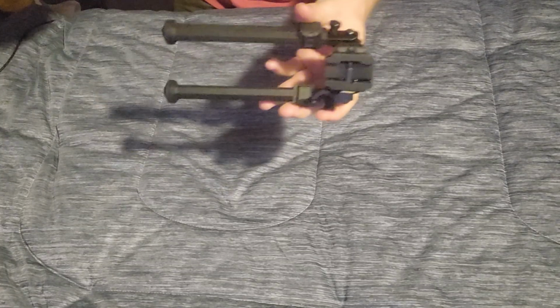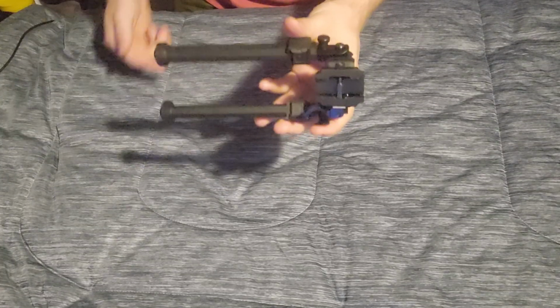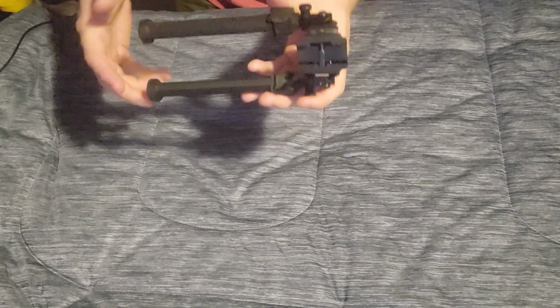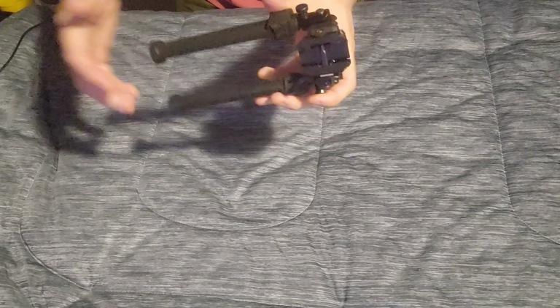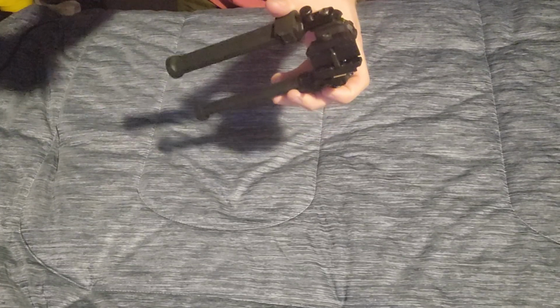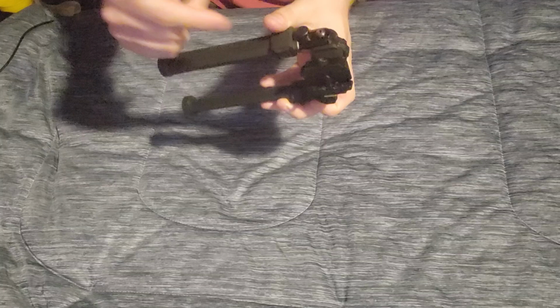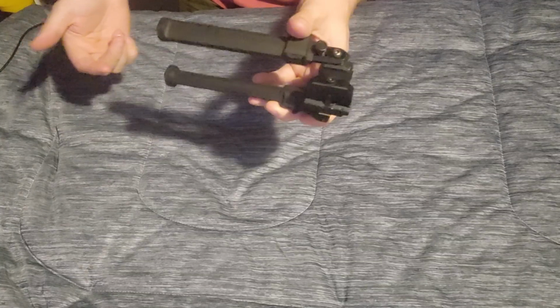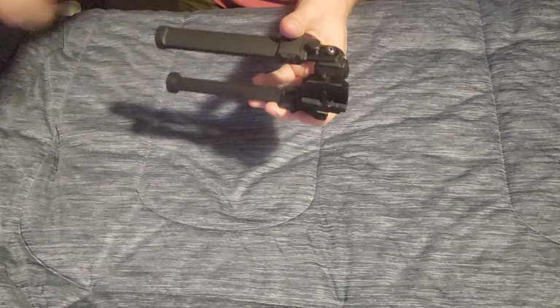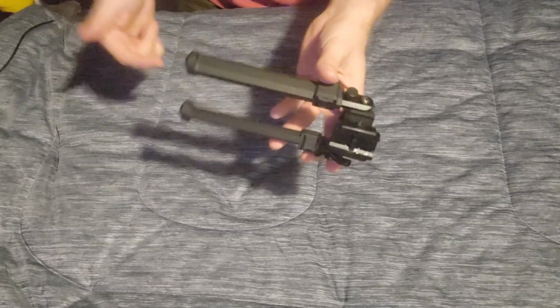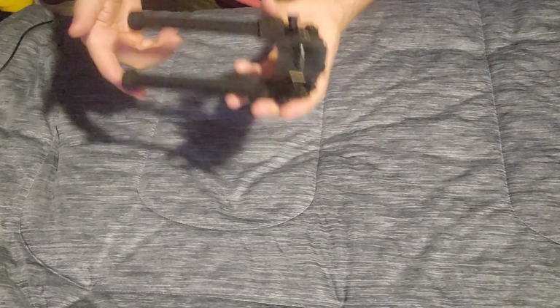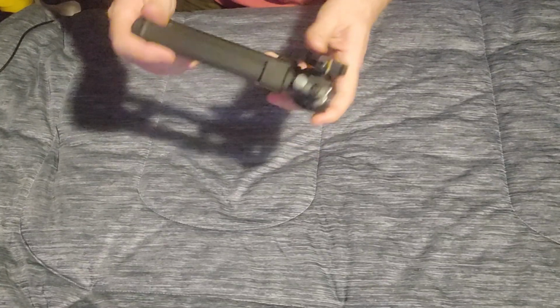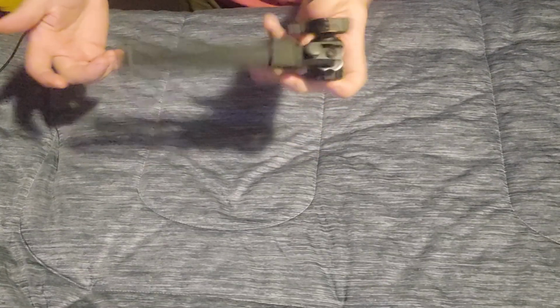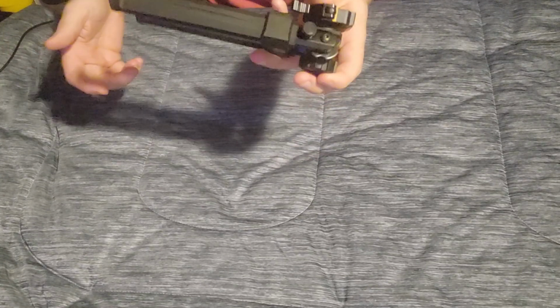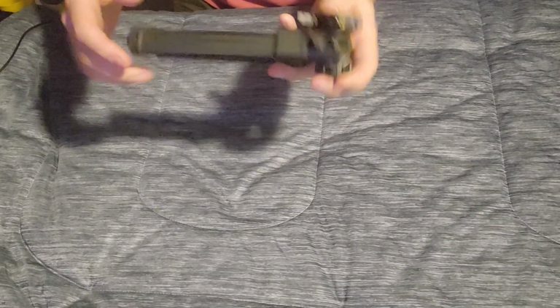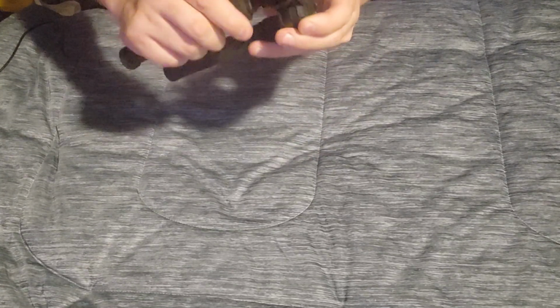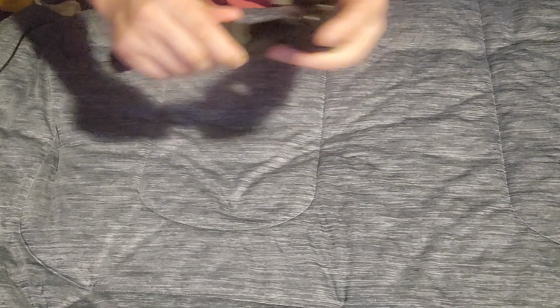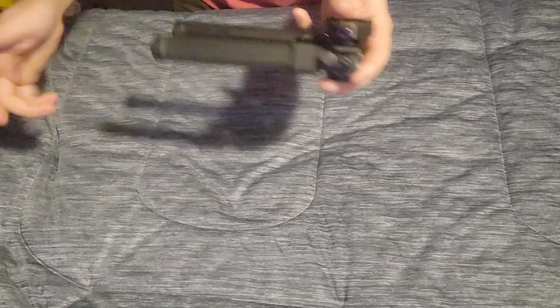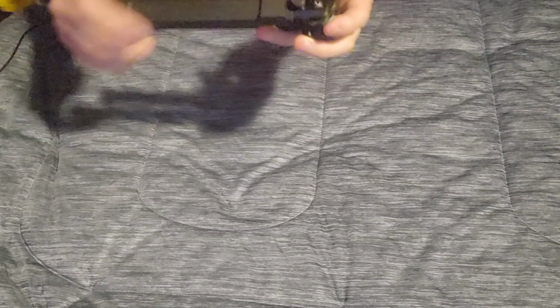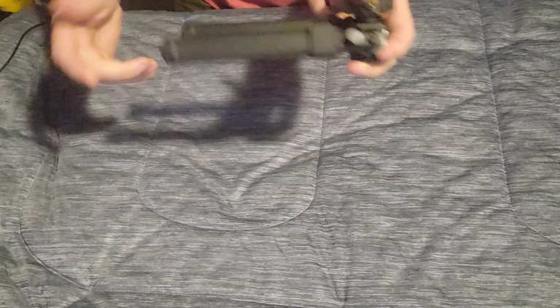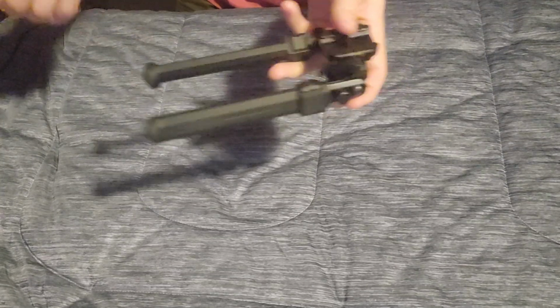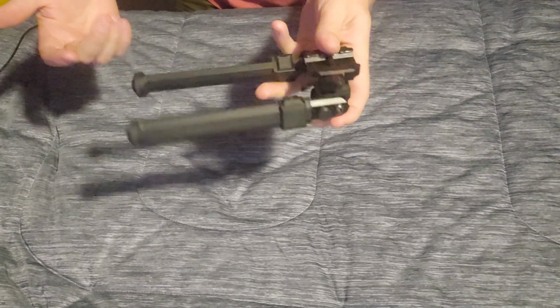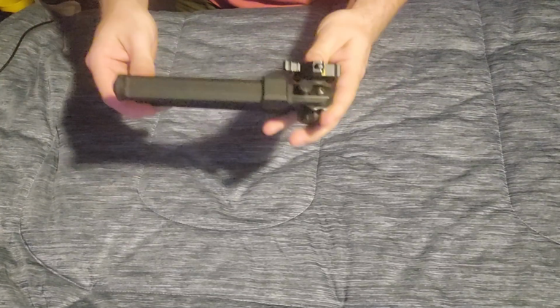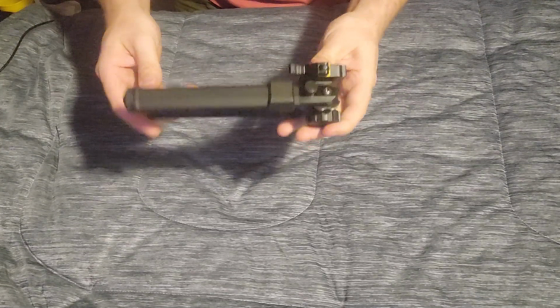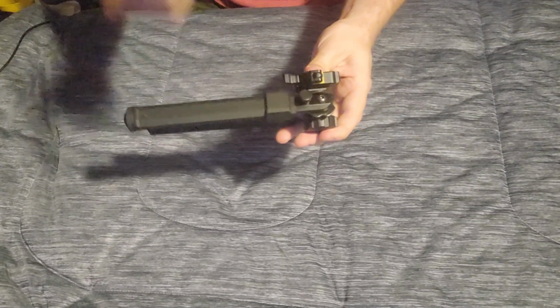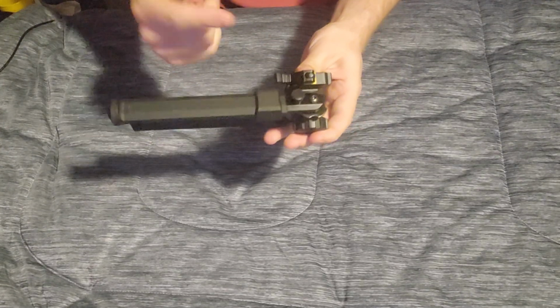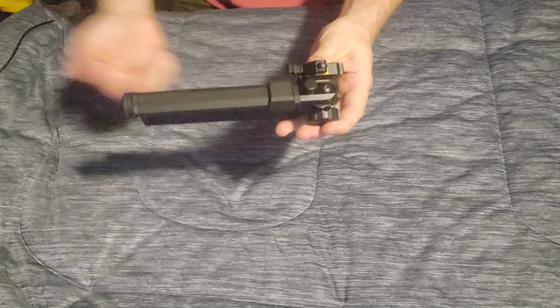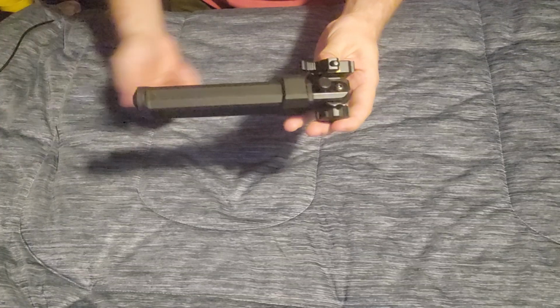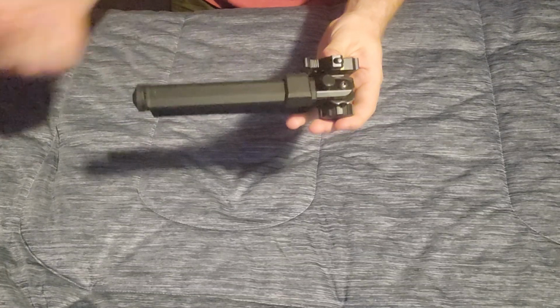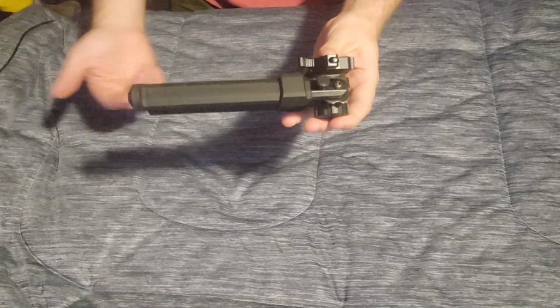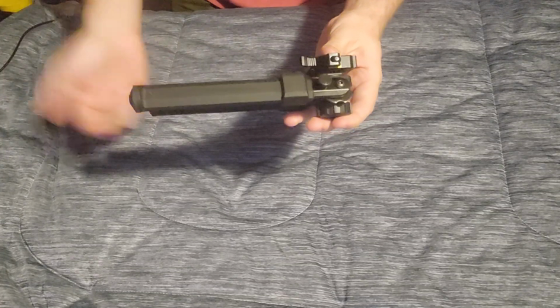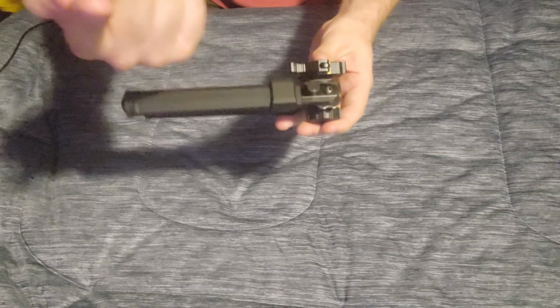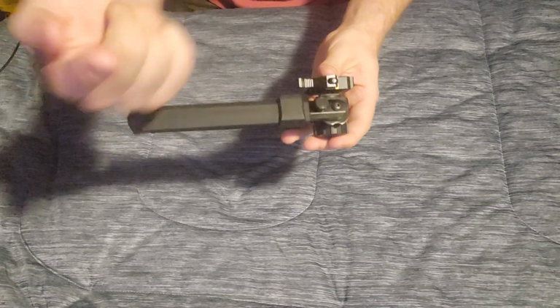Definitely check the description down below where there will be a link for this along with a discount code to pick one up for yourself. We're going to test this on a rifle build coming up soon, so stay tuned for that. Guys, this is Gun DD and I'll see you for the next one.